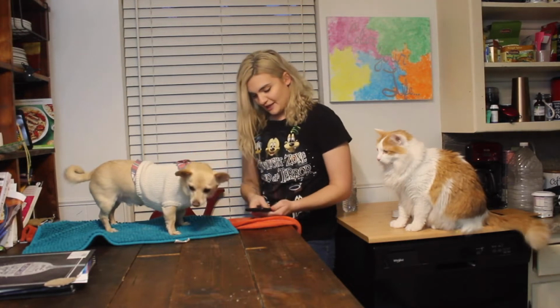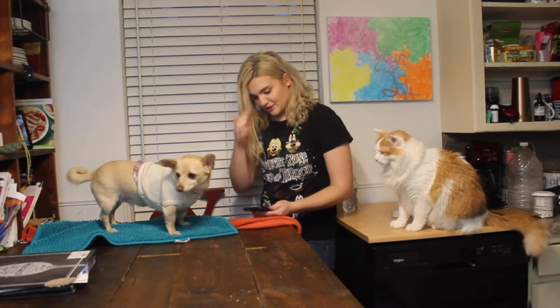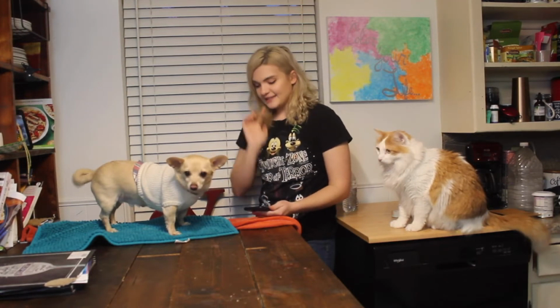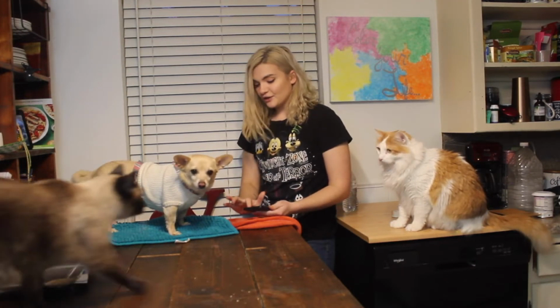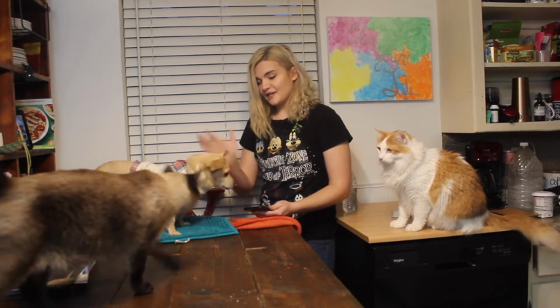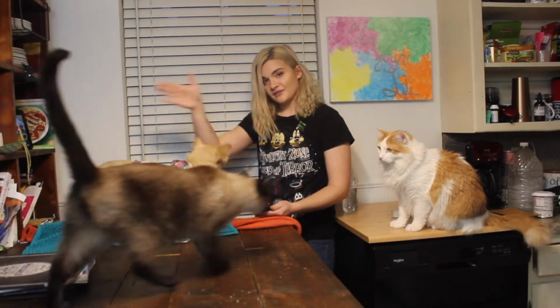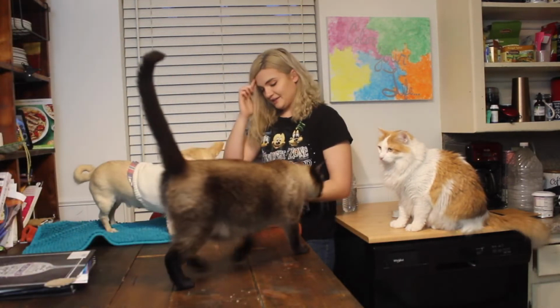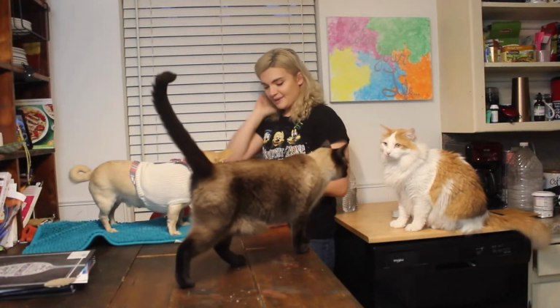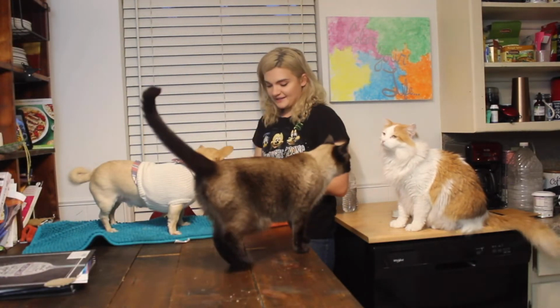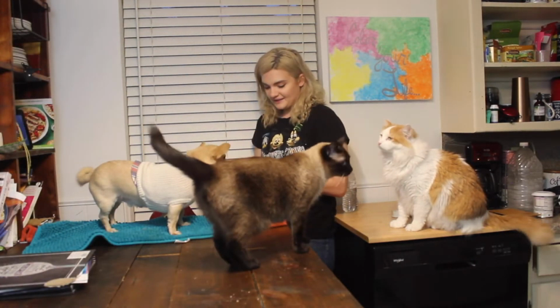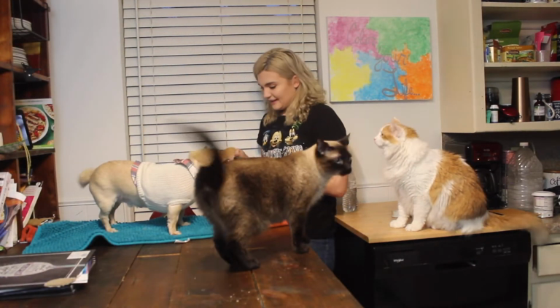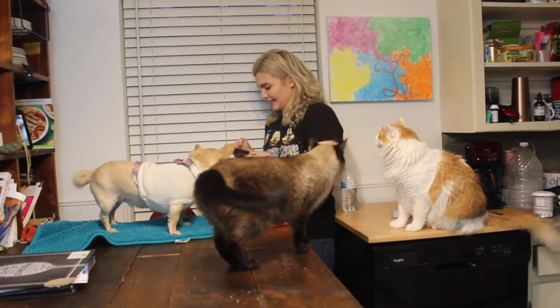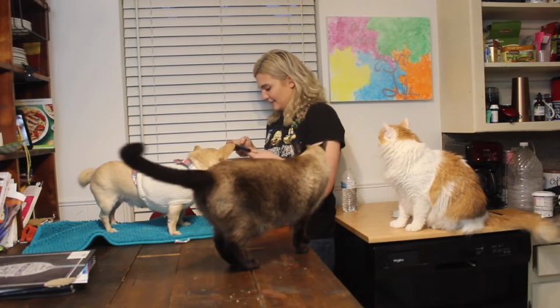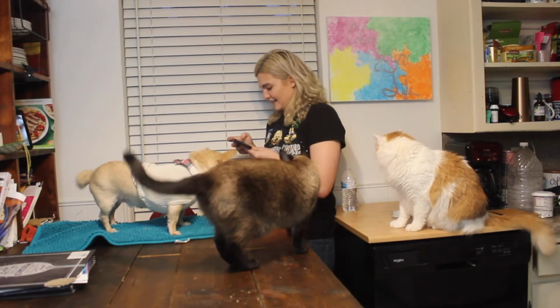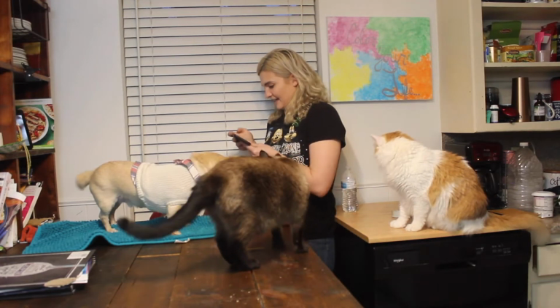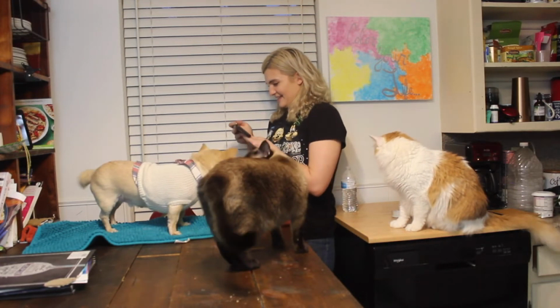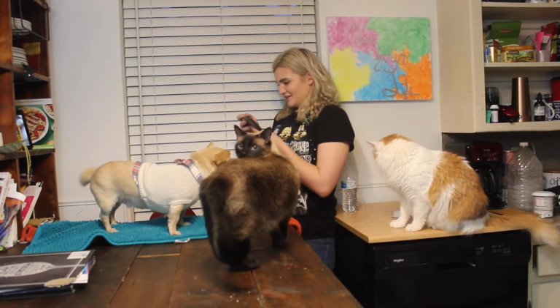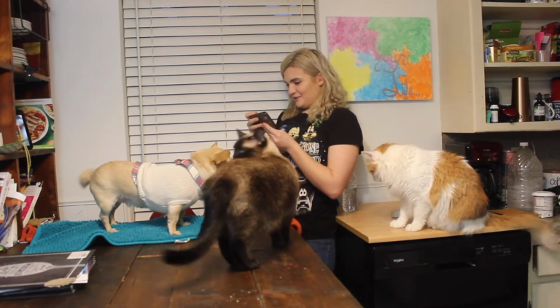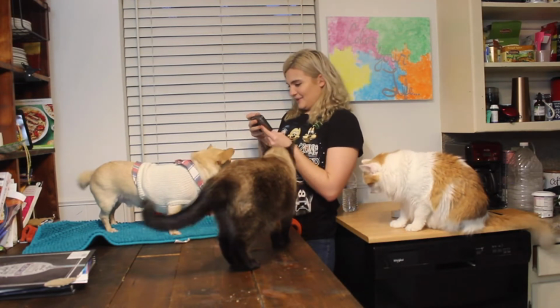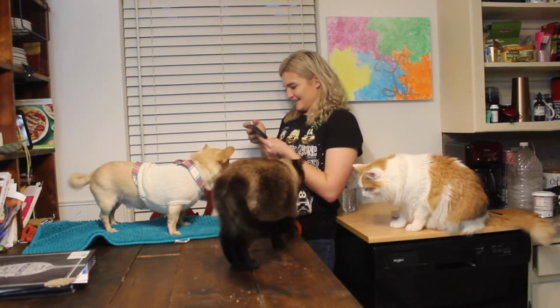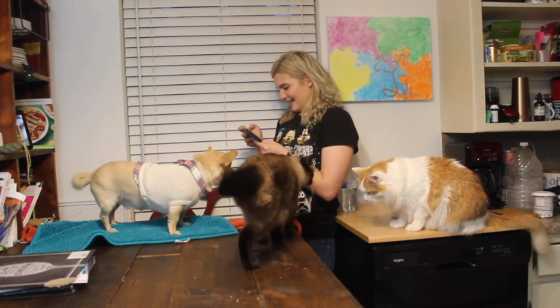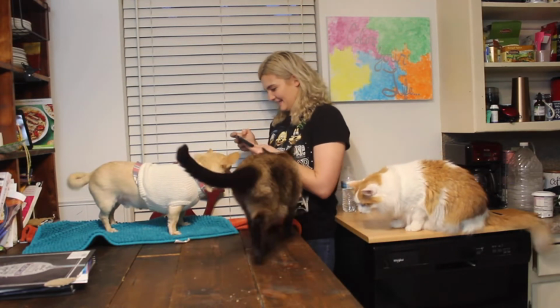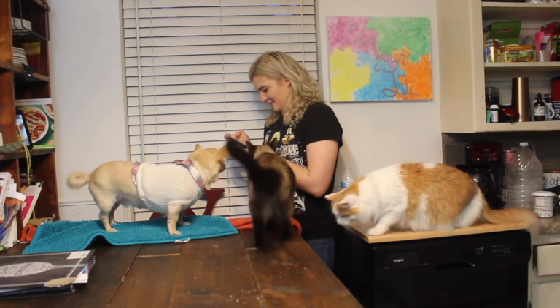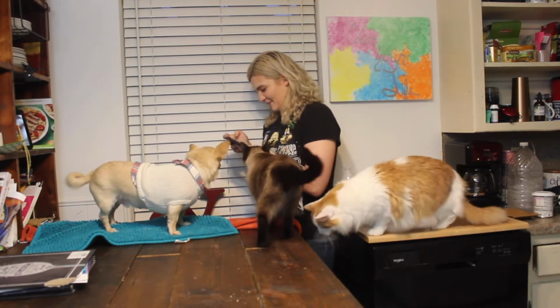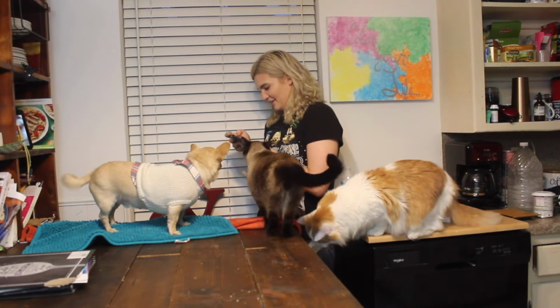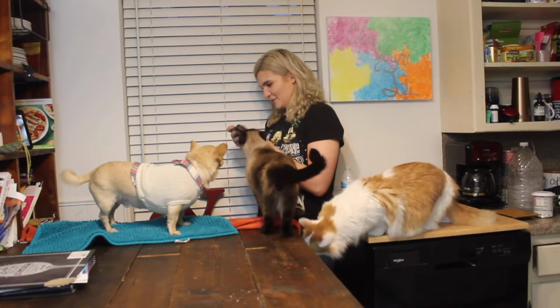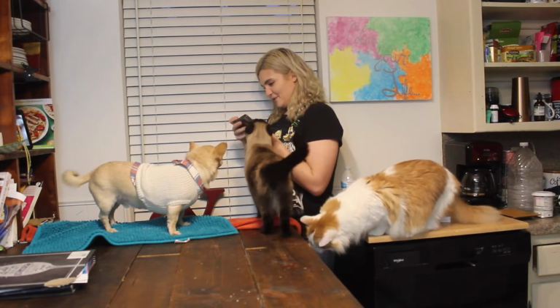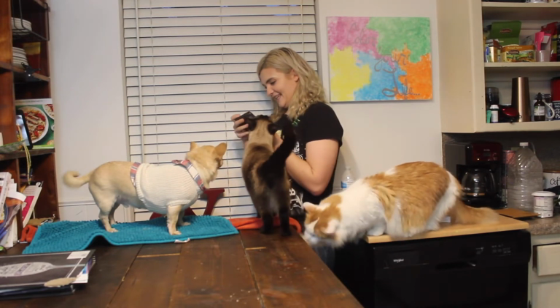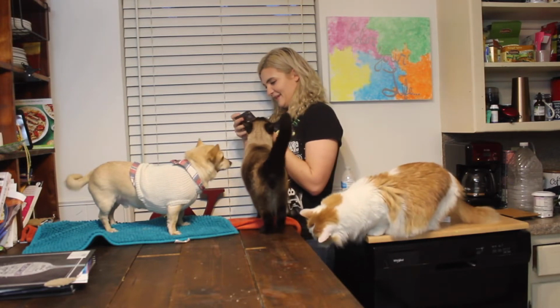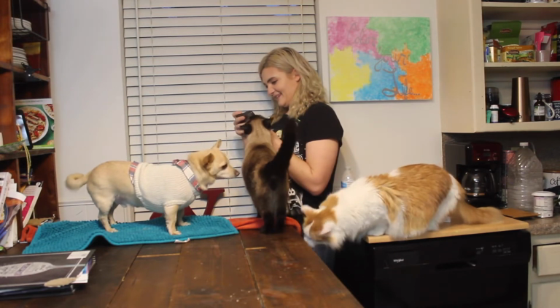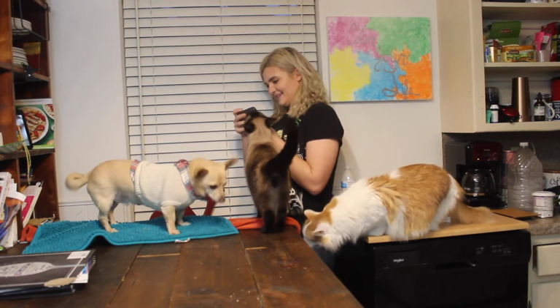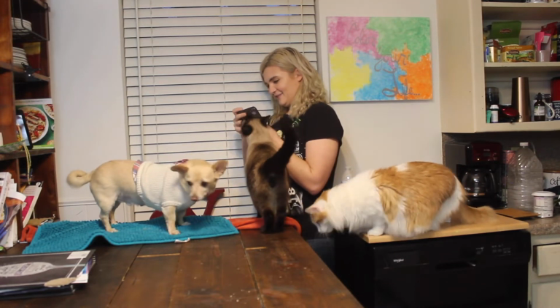You might not actually see her. You can see Oliver very clearly, but Lady Lola is just off to his side in a little dog bed where they're both supposed to be sitting, but he's a little over.